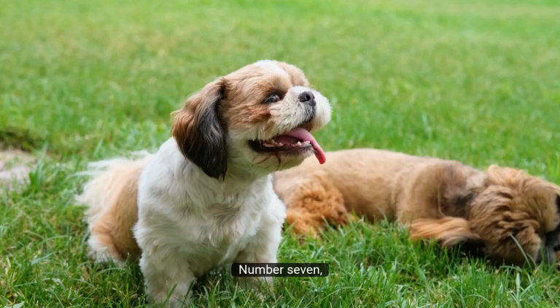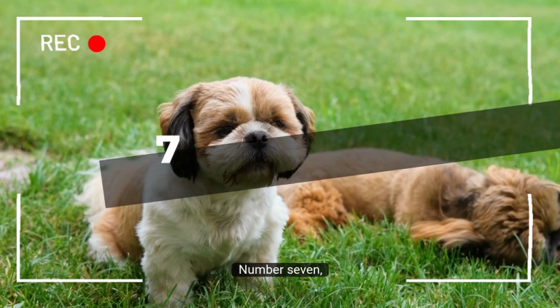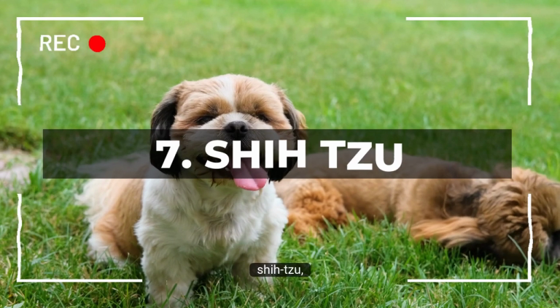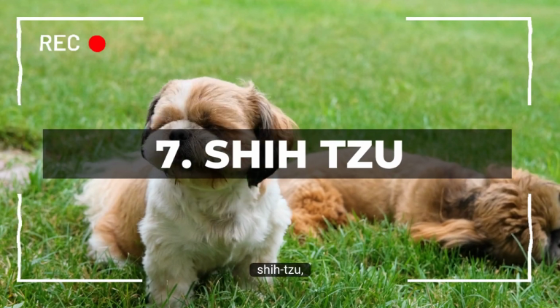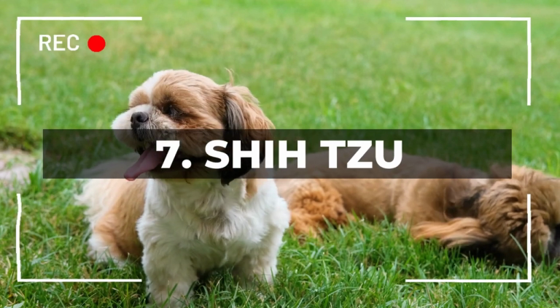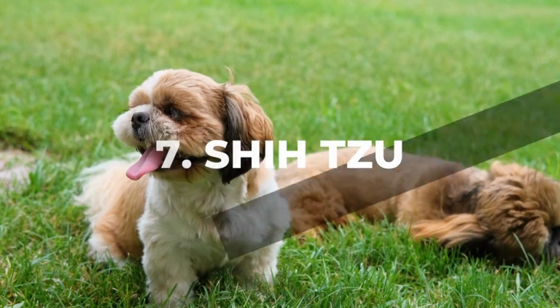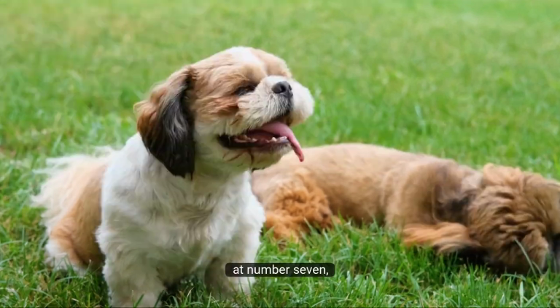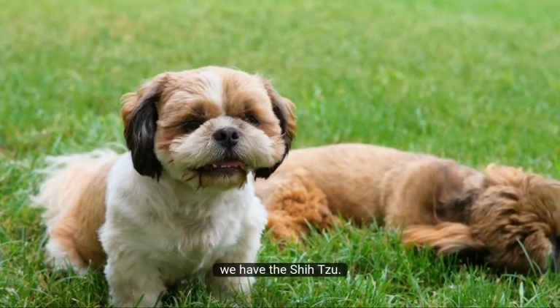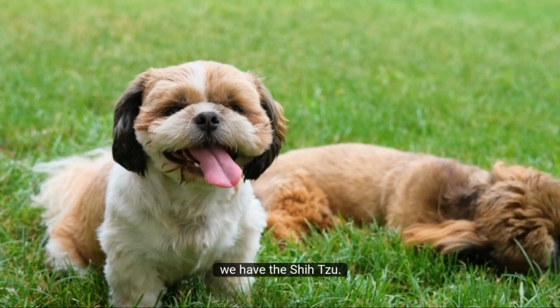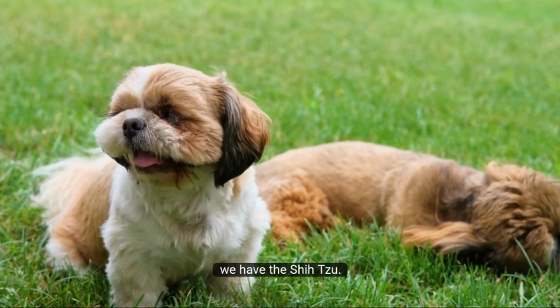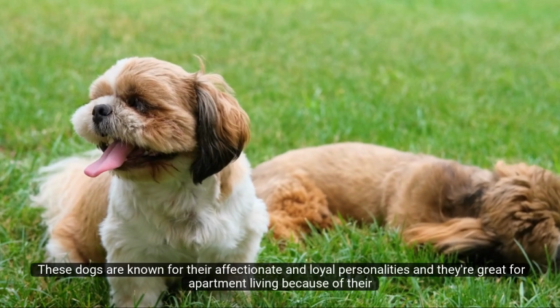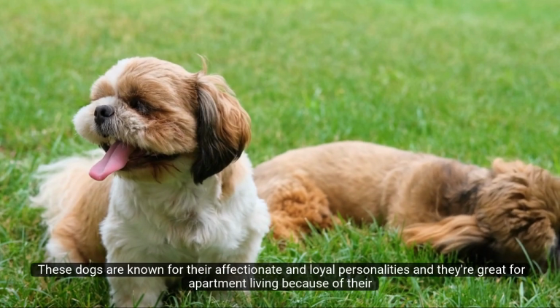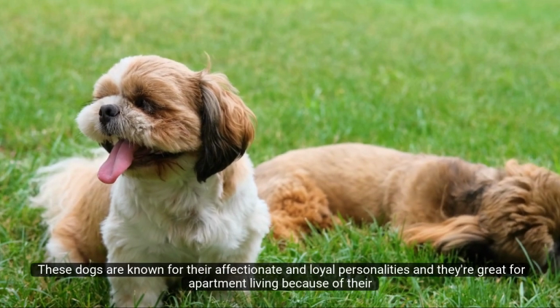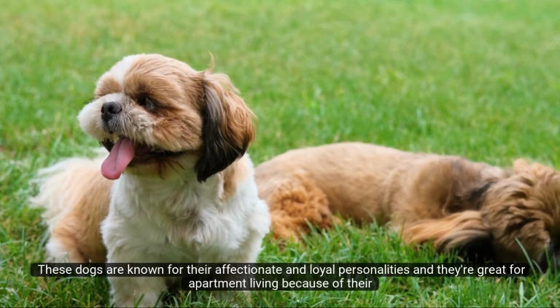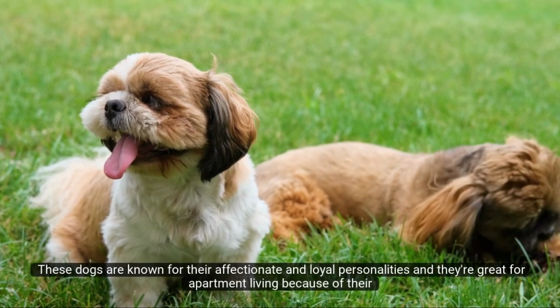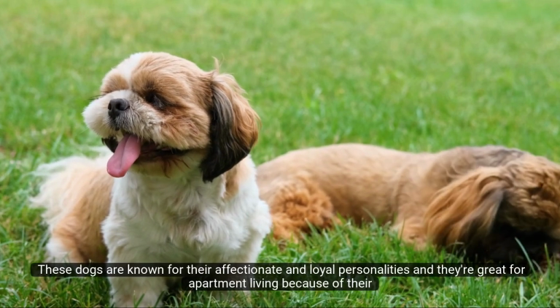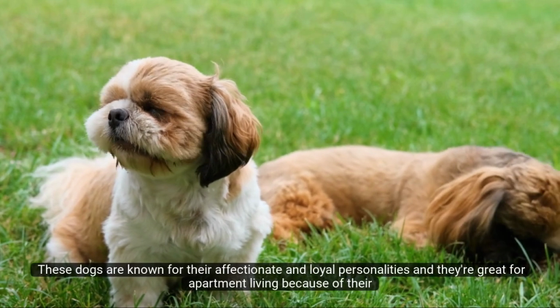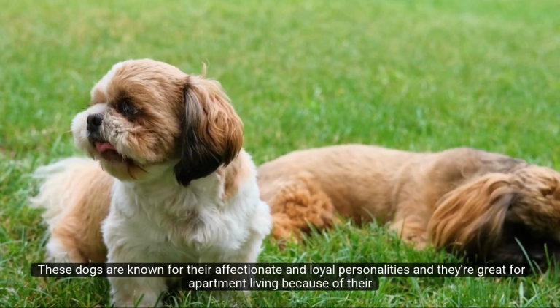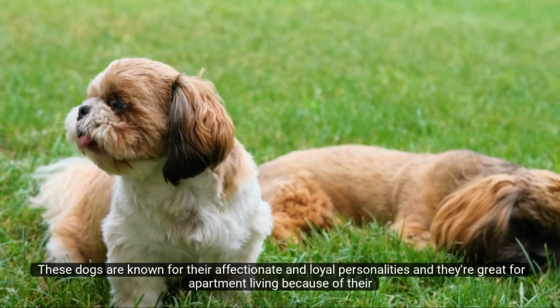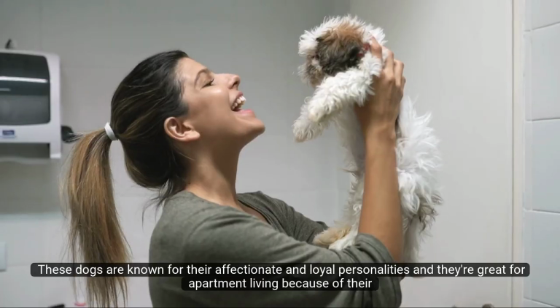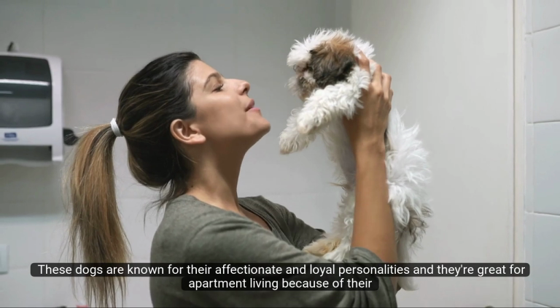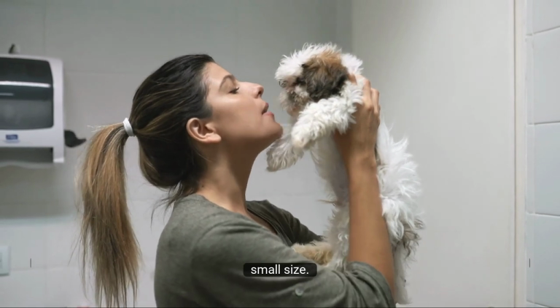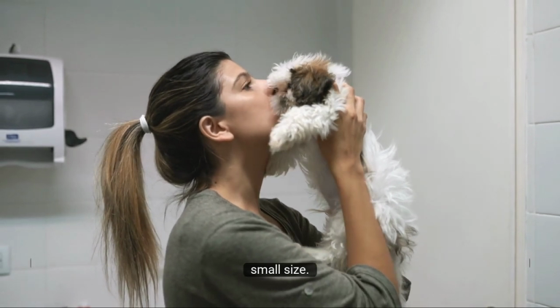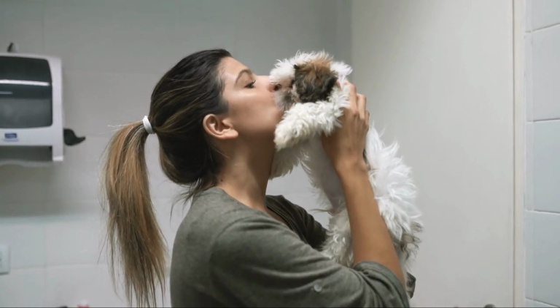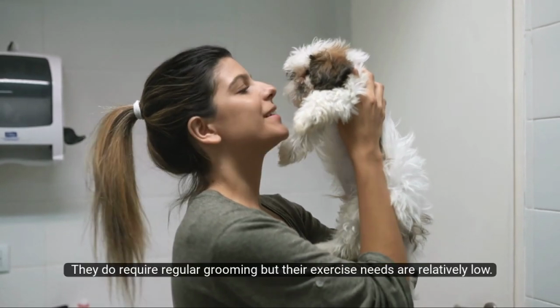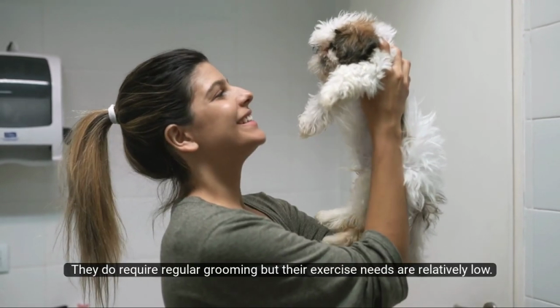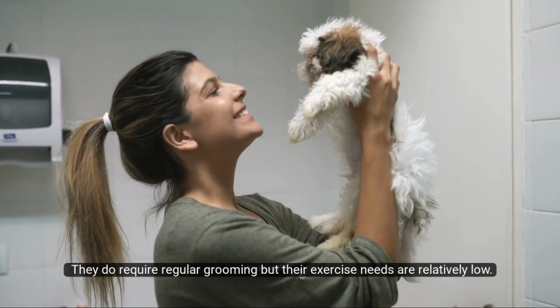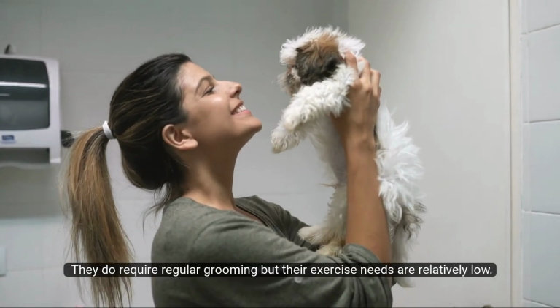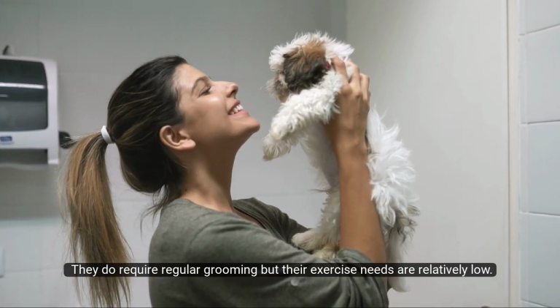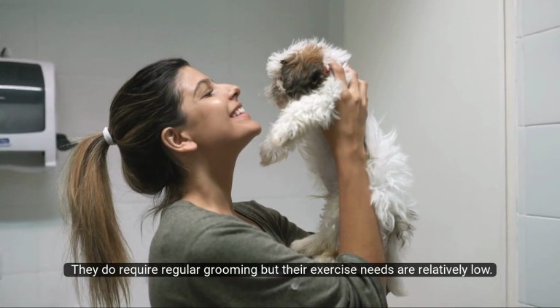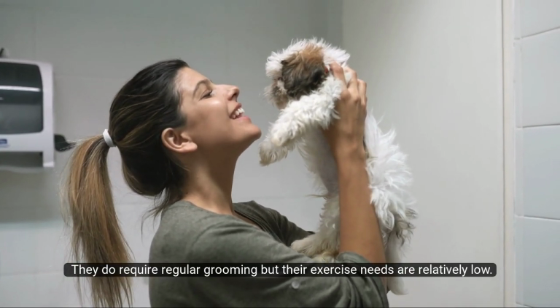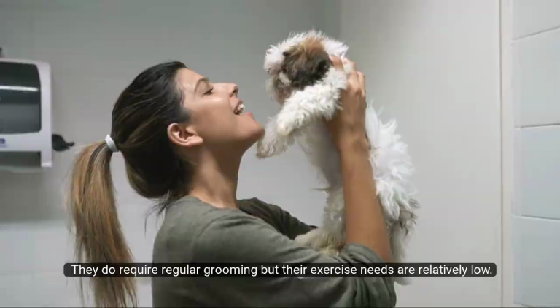Number 7: Shih Tzu. At number 7, we have the Shih Tzu. These dogs are known for their affectionate and loyal personalities, and they're great for apartment living because of their small size. They do require regular grooming, but their exercise needs are relatively low.